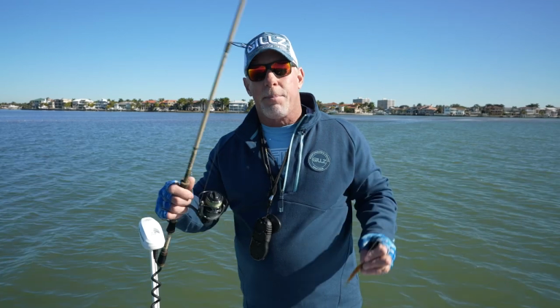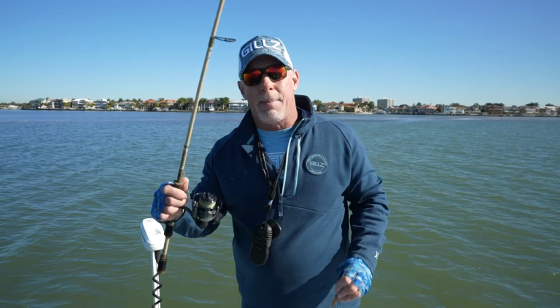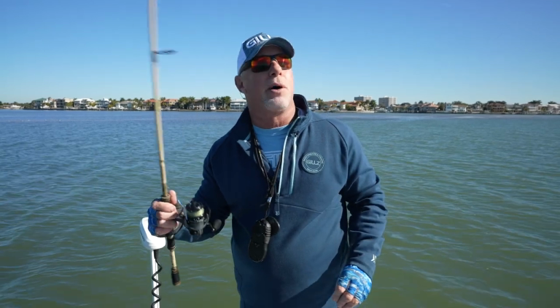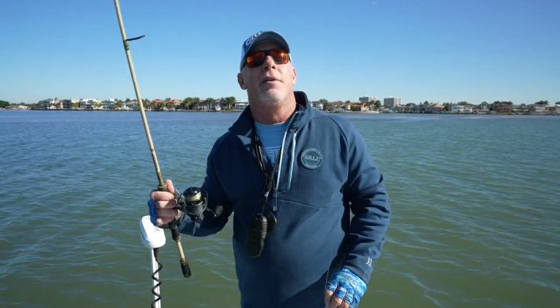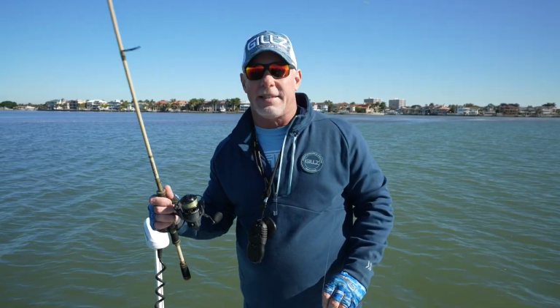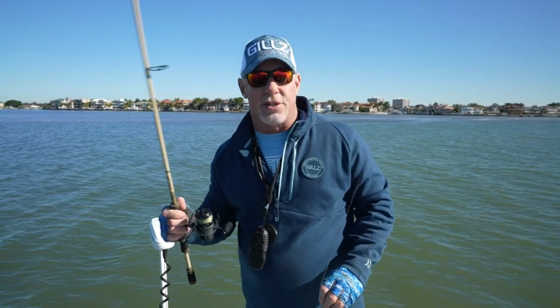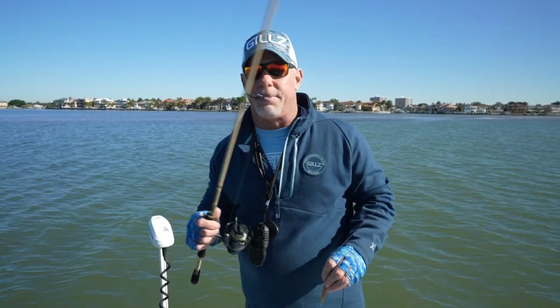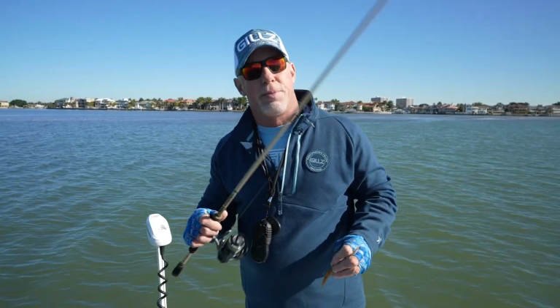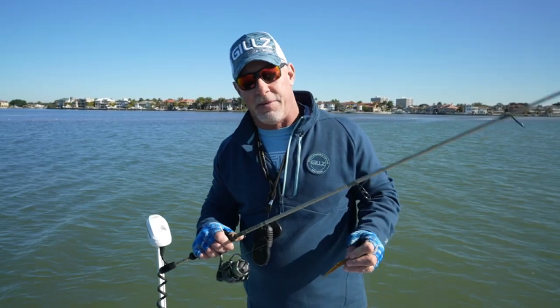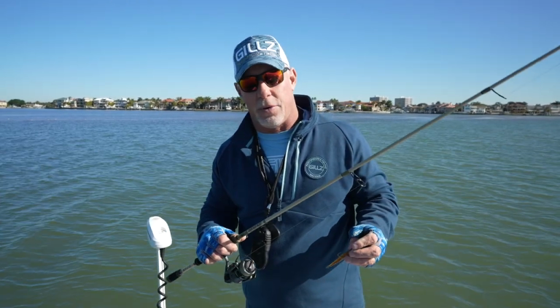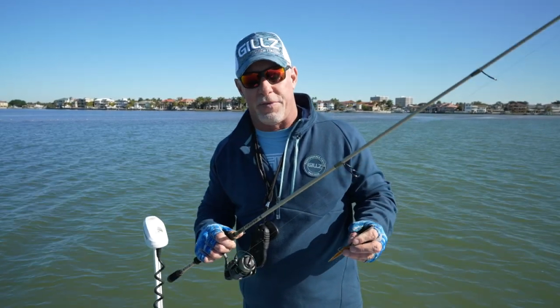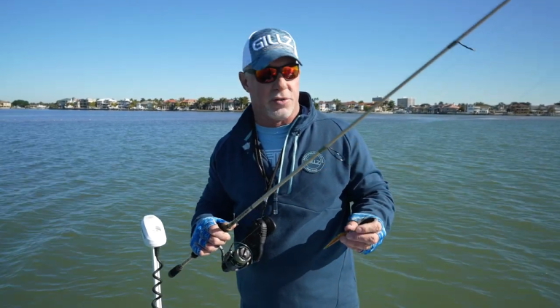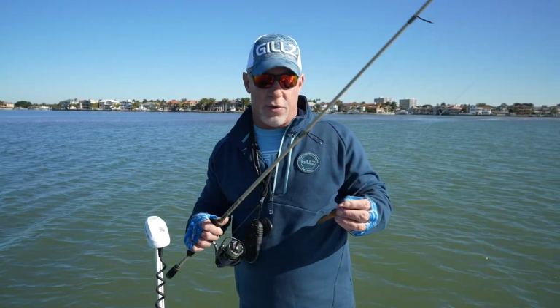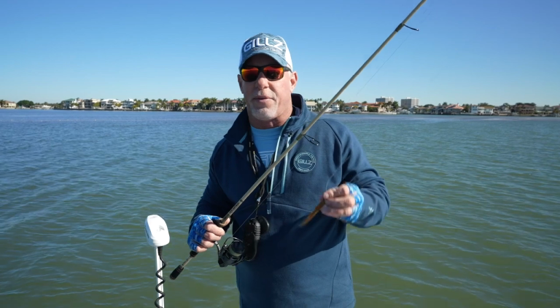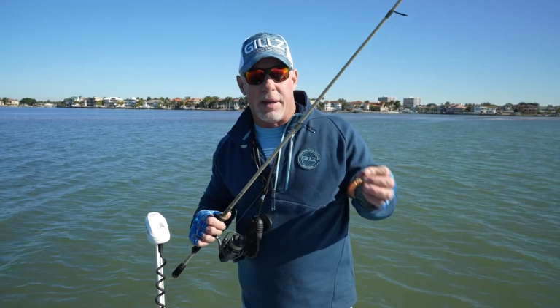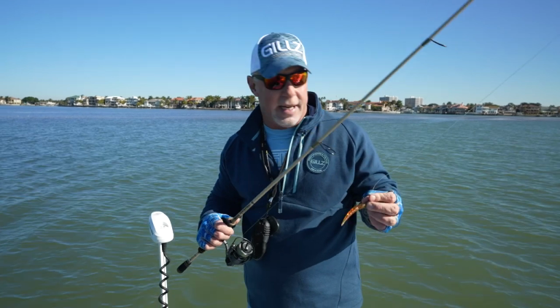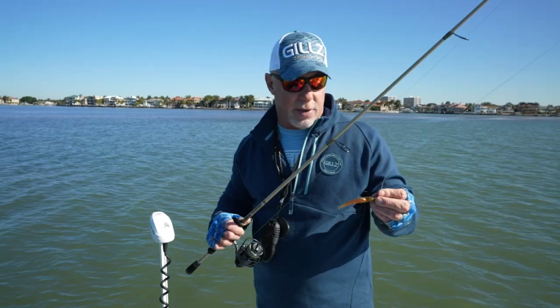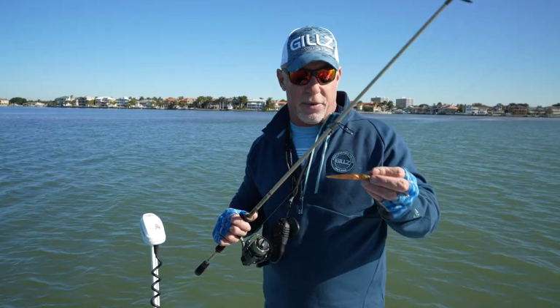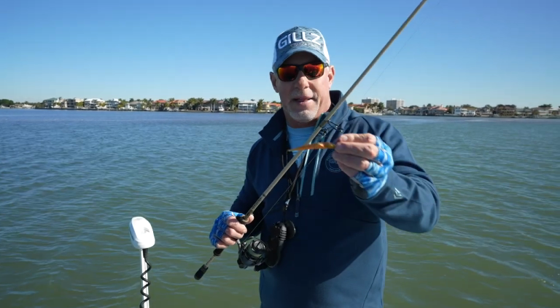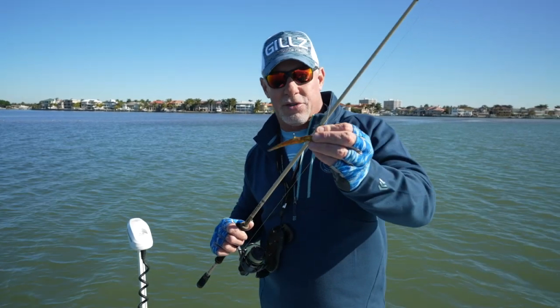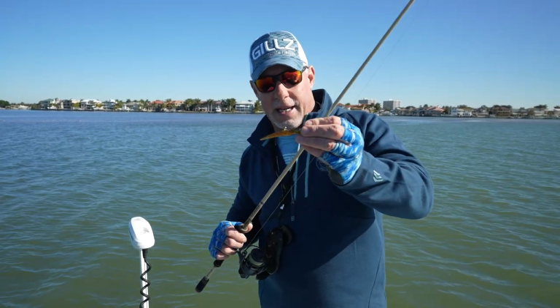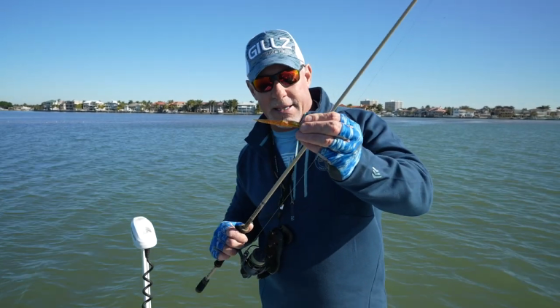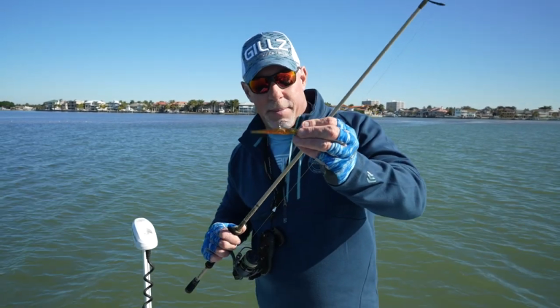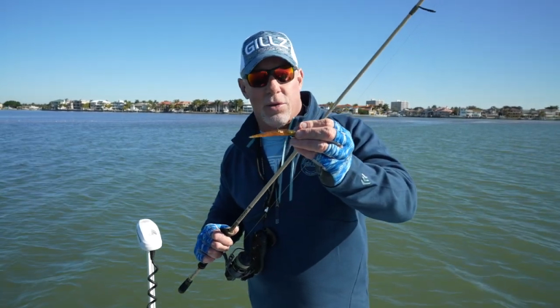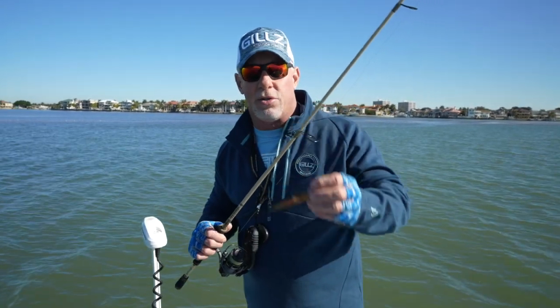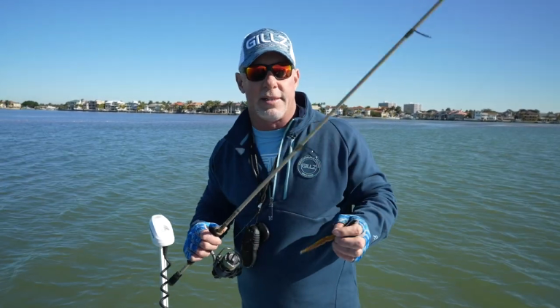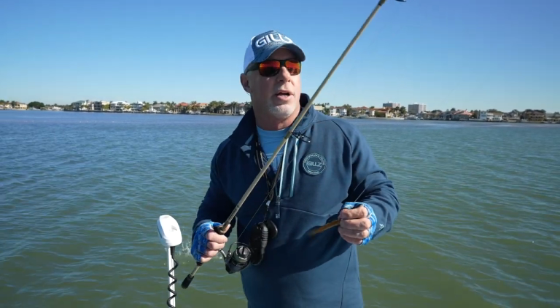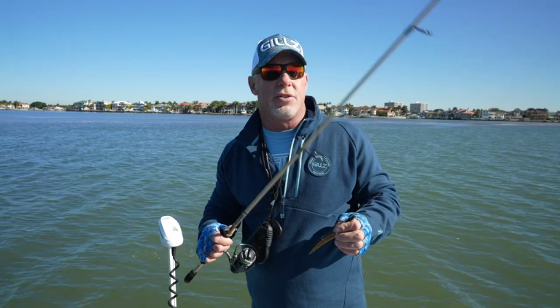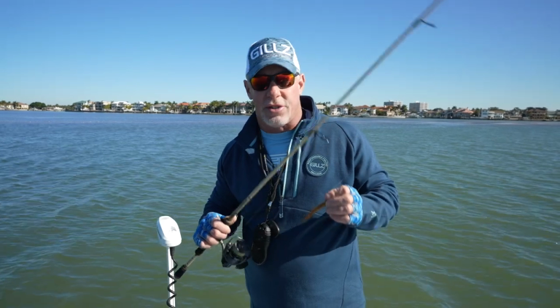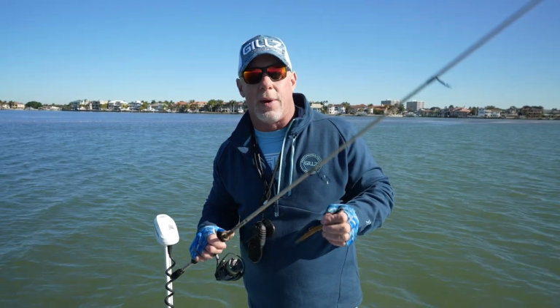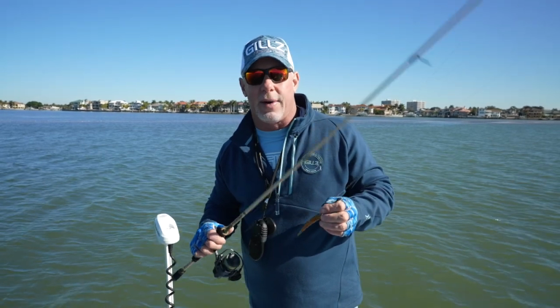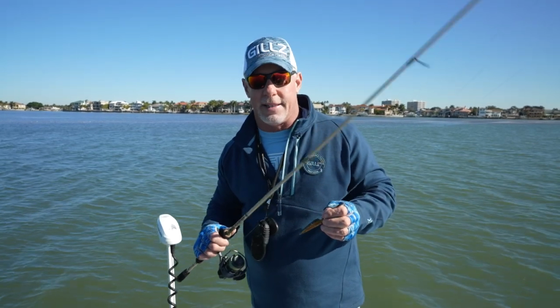Plenty of backbone, fast action tips — super fun for throwing artificials. Great for throwing Mirrodines, great for throwing anything that Strike King makes, Mirrolure Littlejohns. This is just a great, great series.